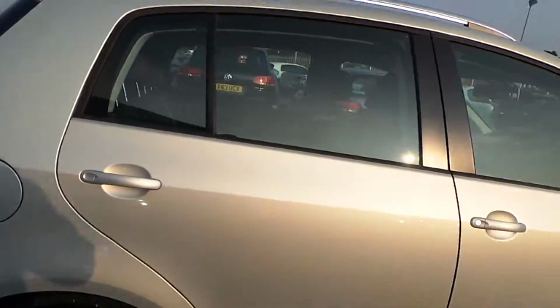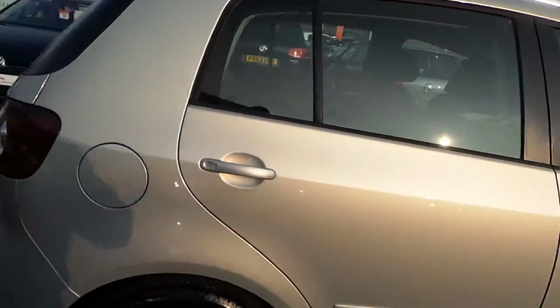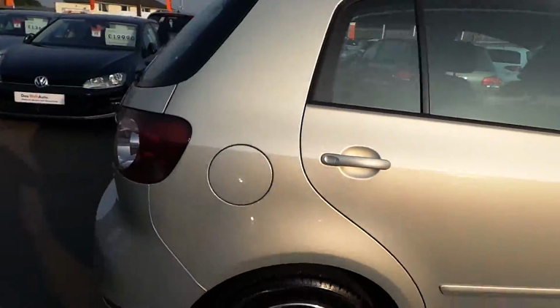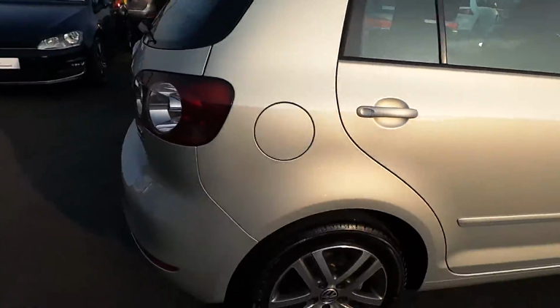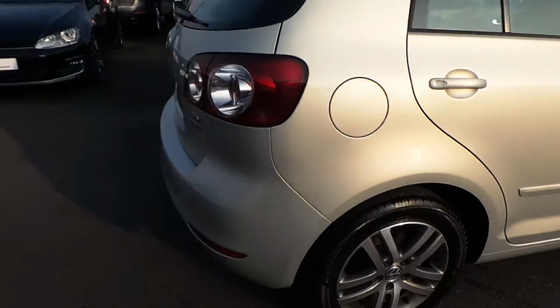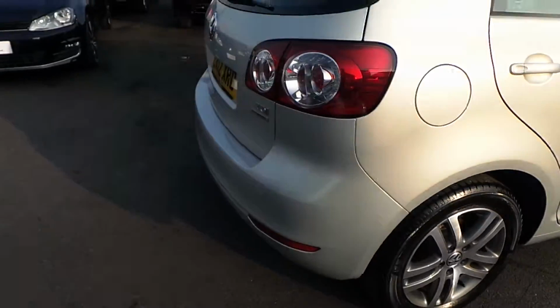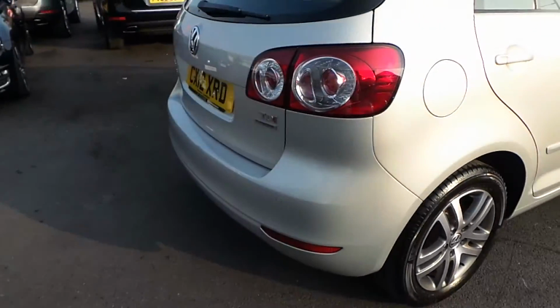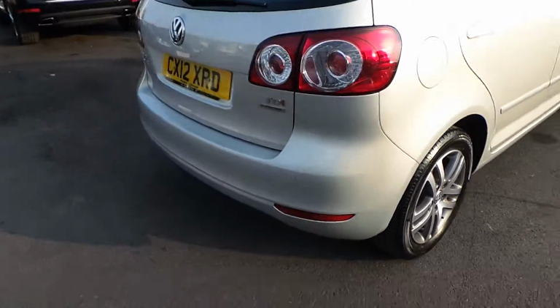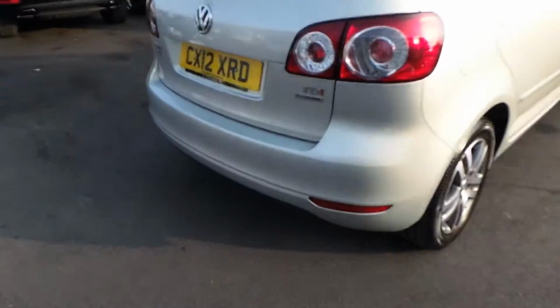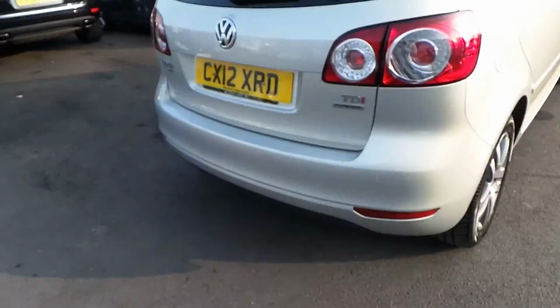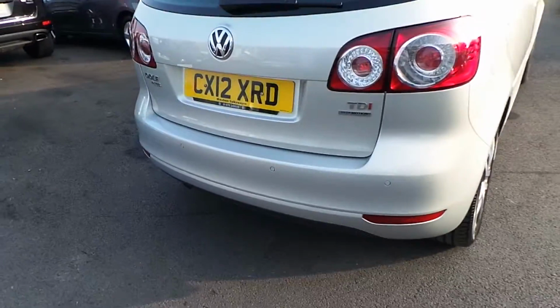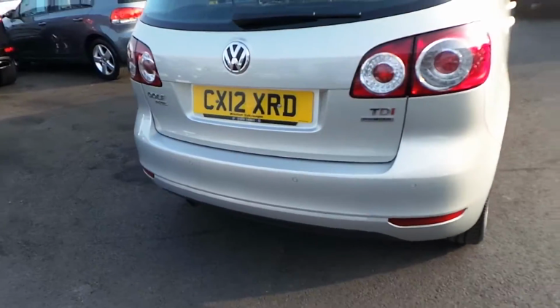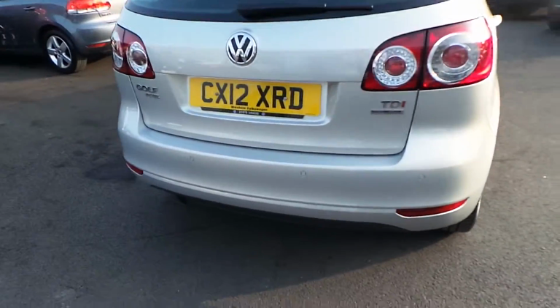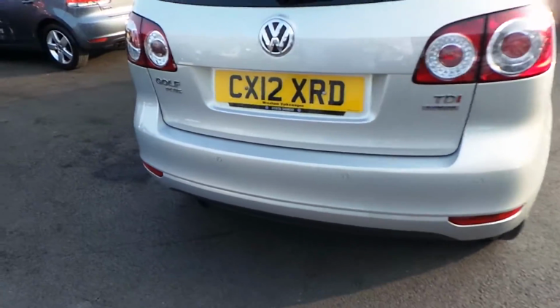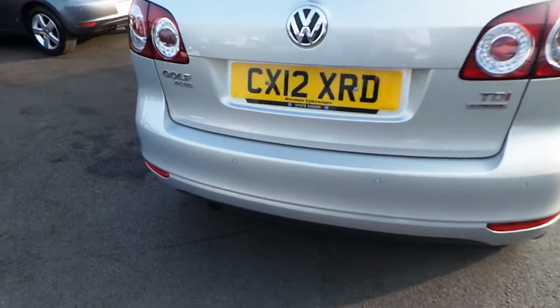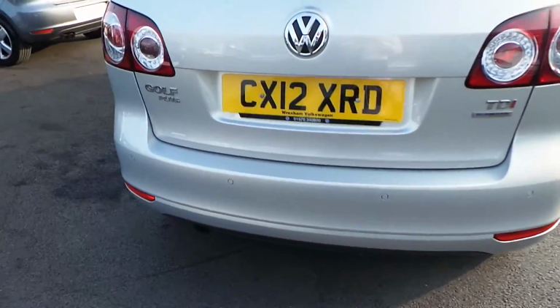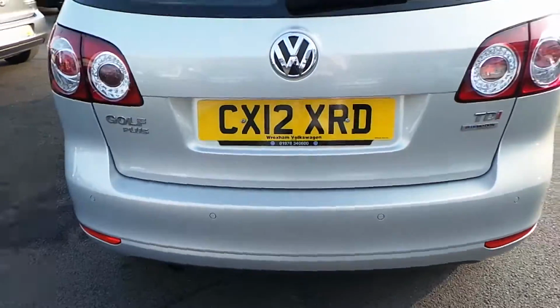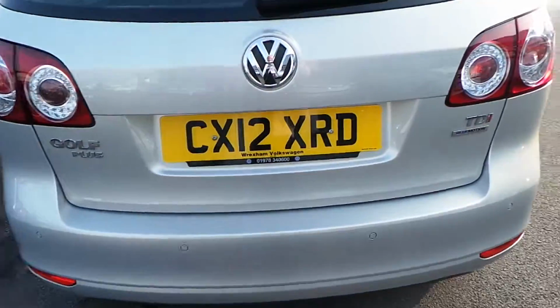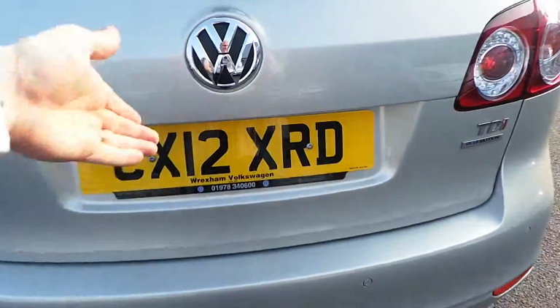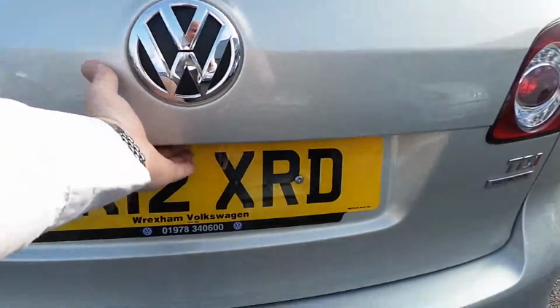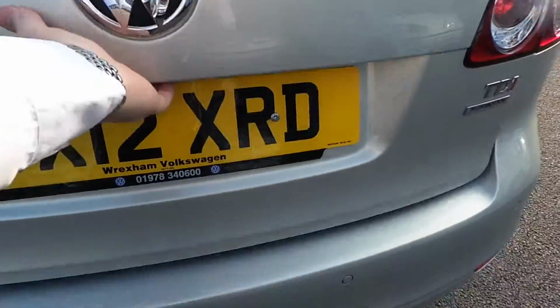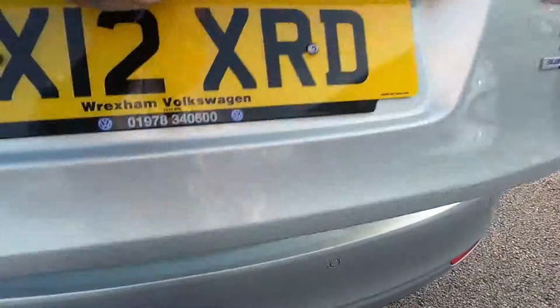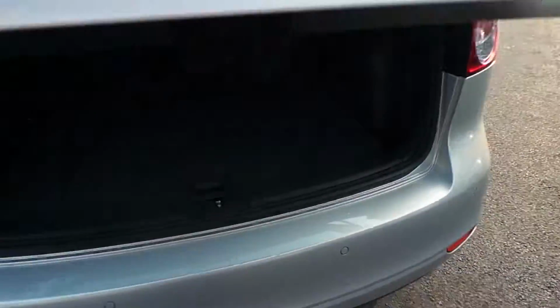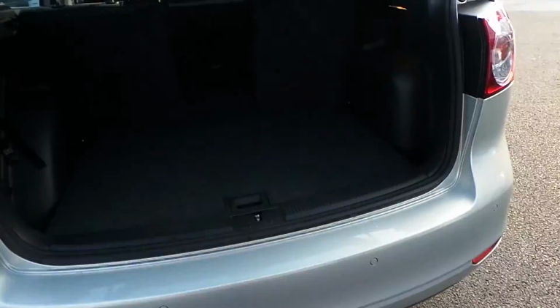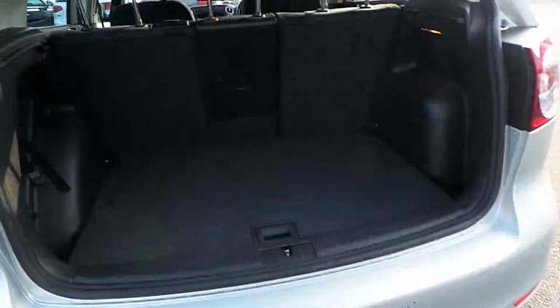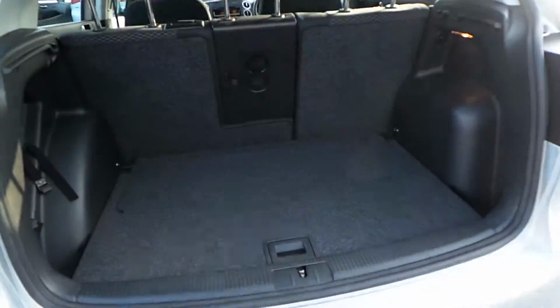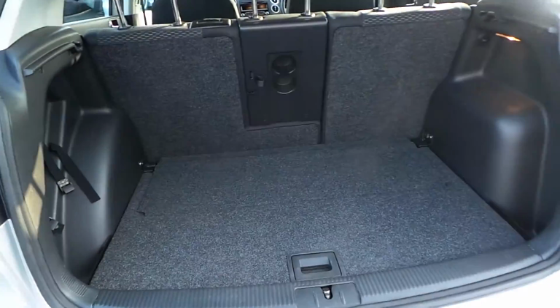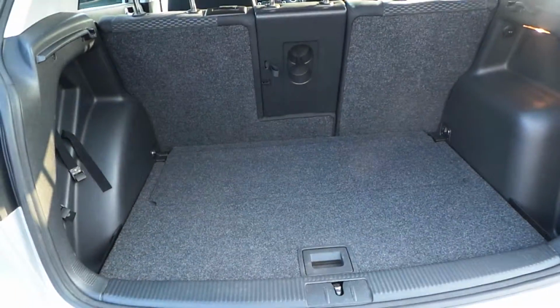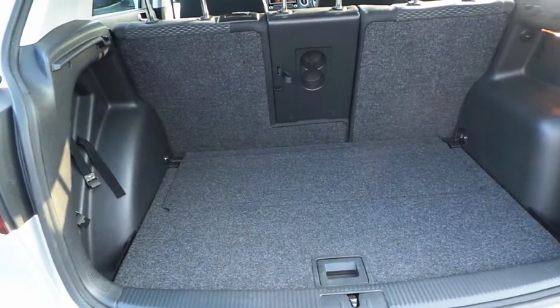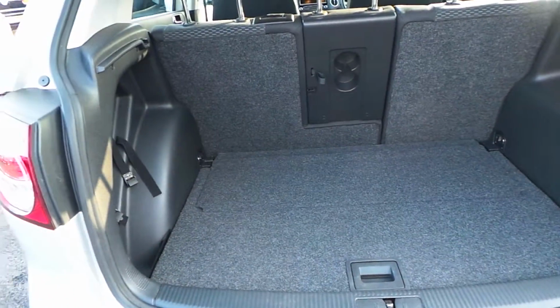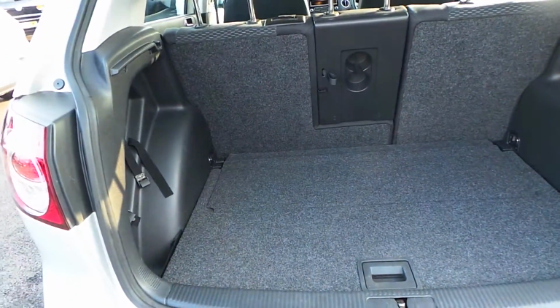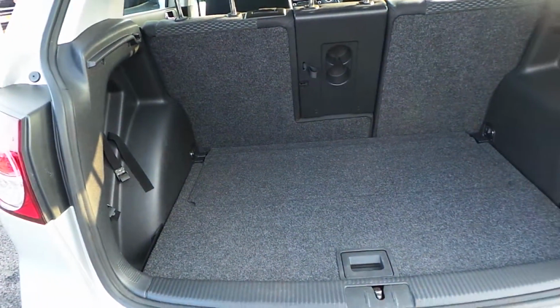Moving to the back of the car, you can see the parking sensors located at the bottom of the bumper, and there's also a lovely spacious boot inside as well.